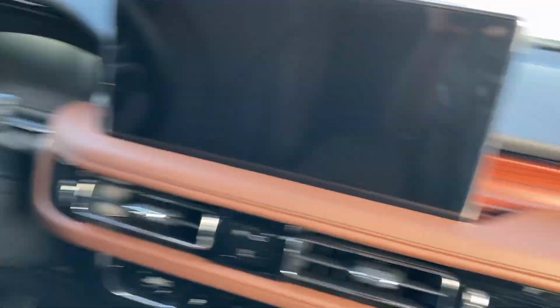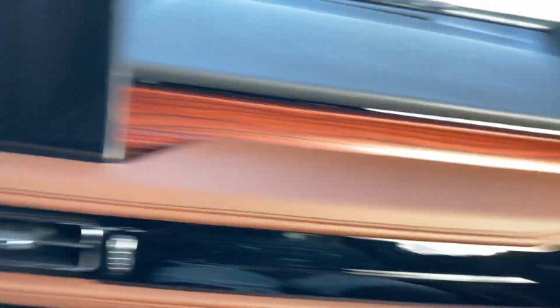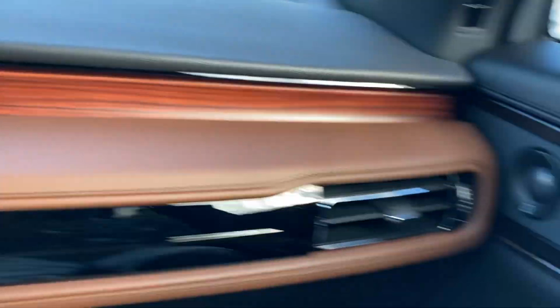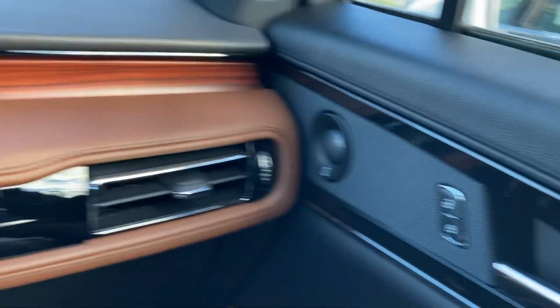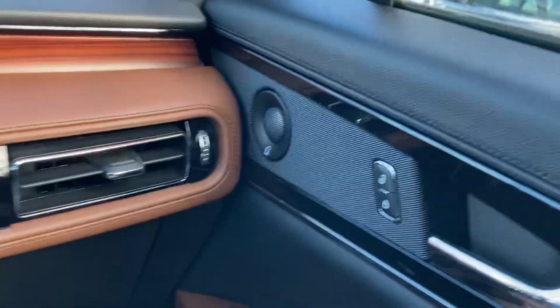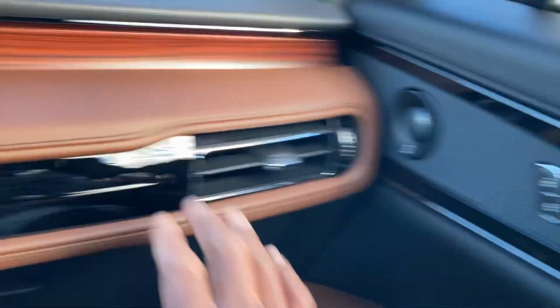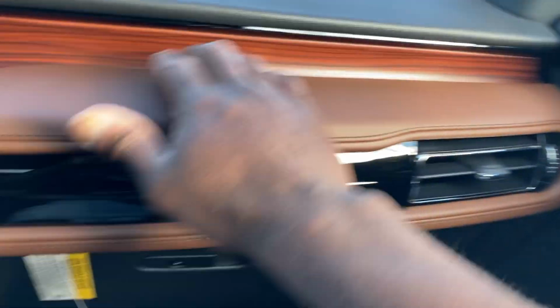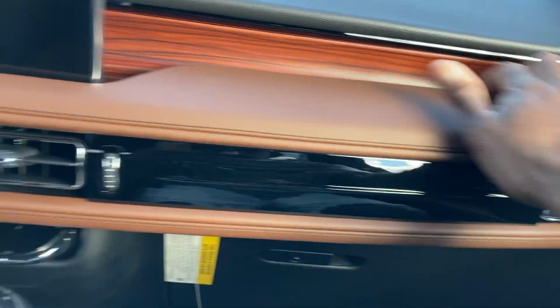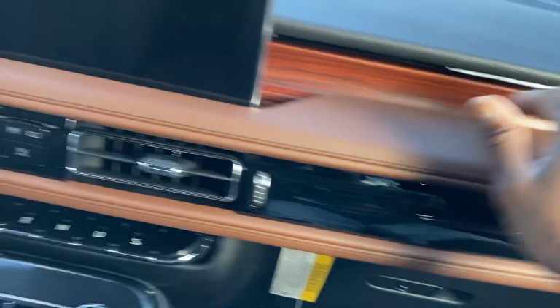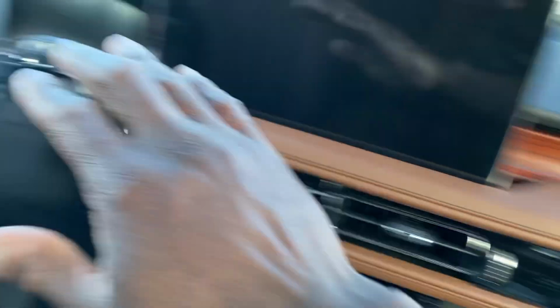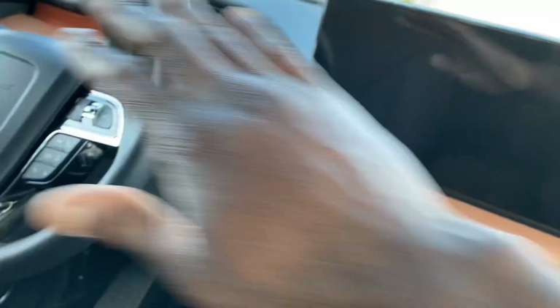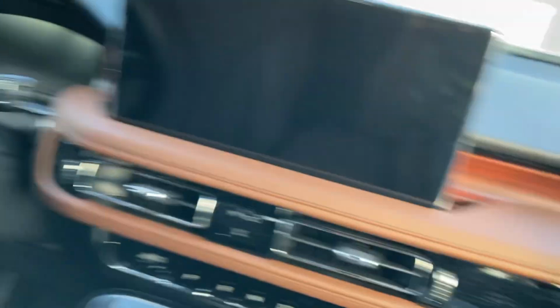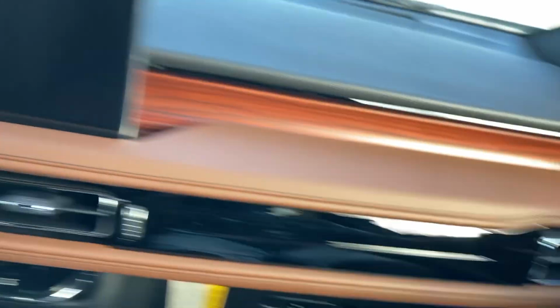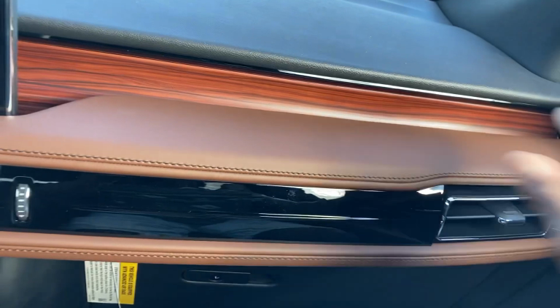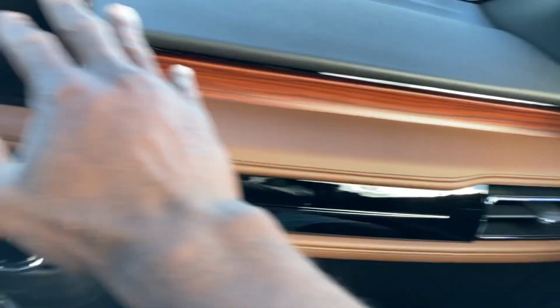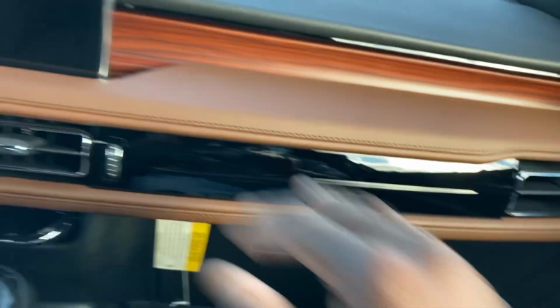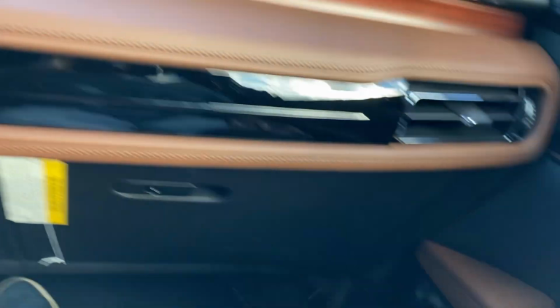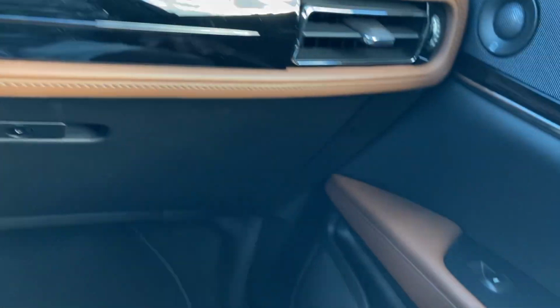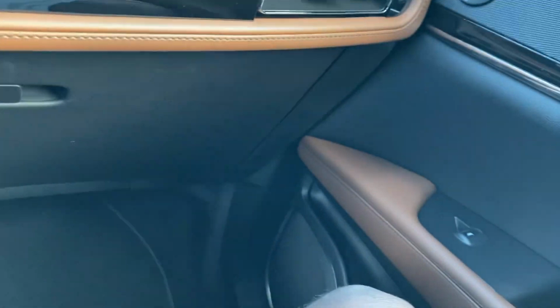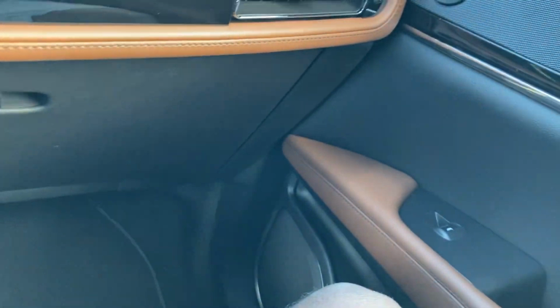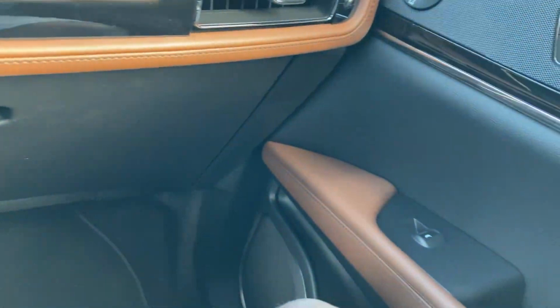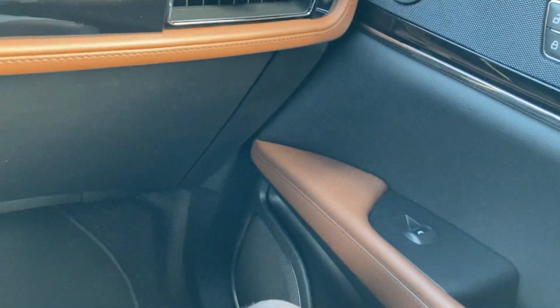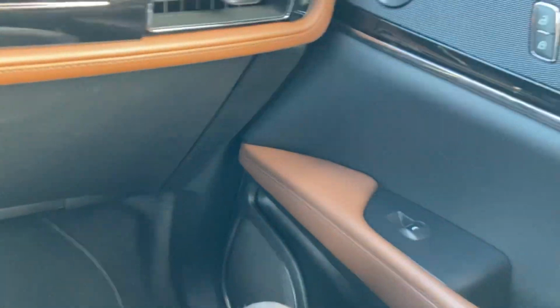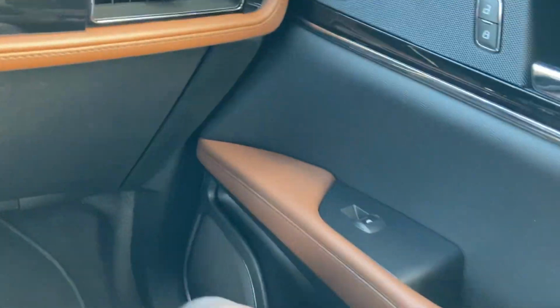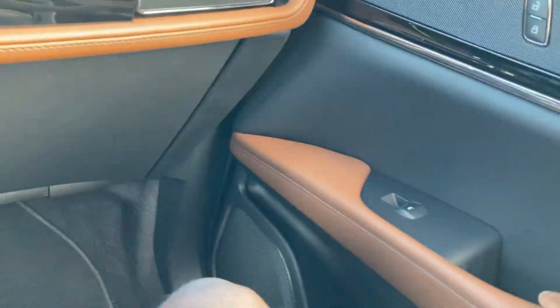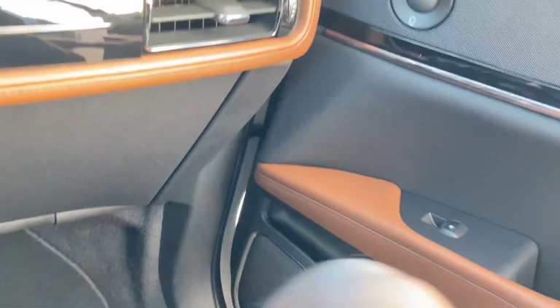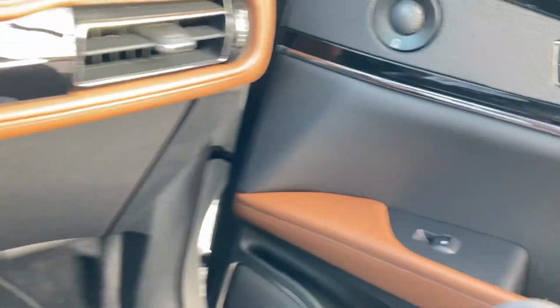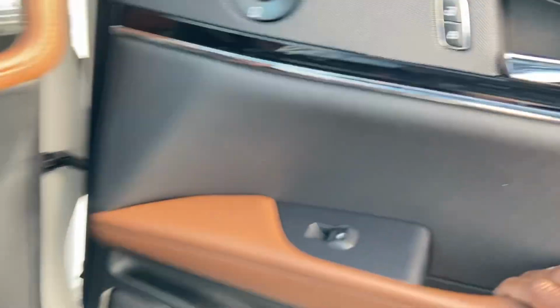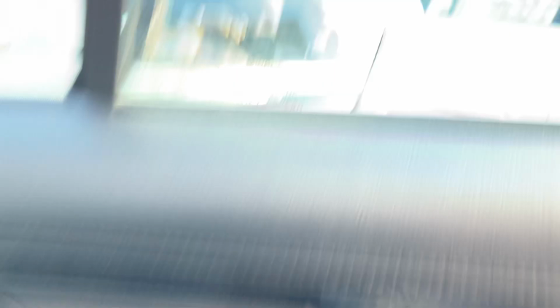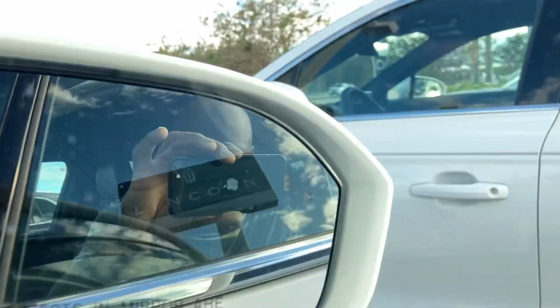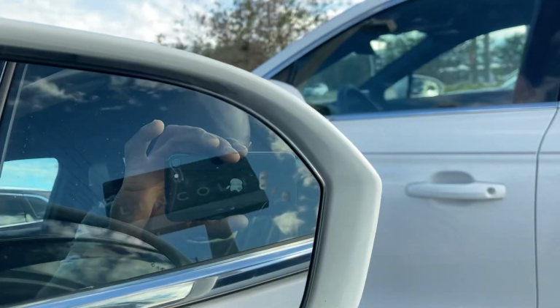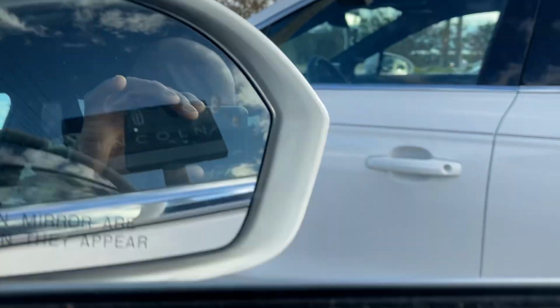I just love the trim — I just love this wood trim right here going all the way down. Lane keep assist right there.